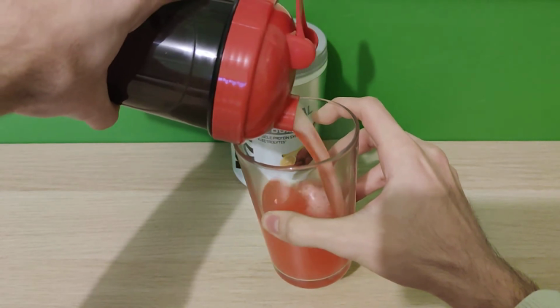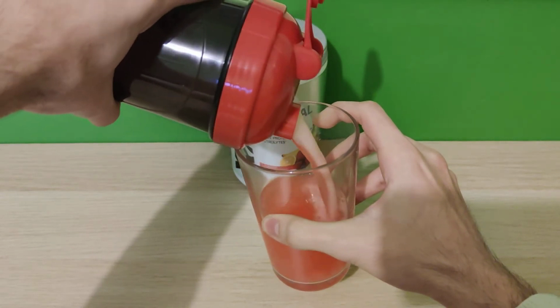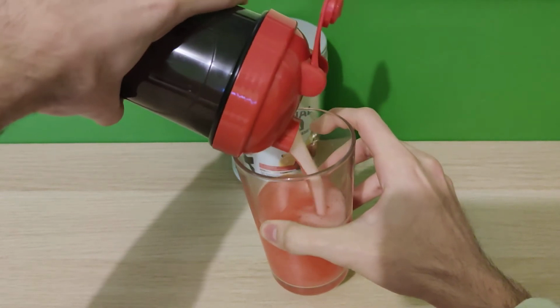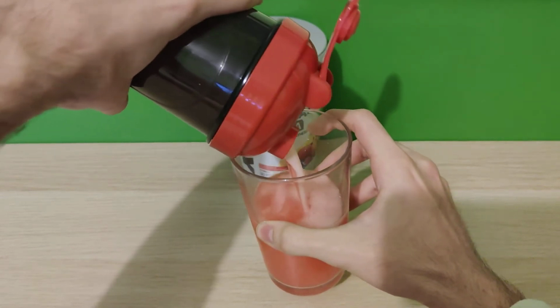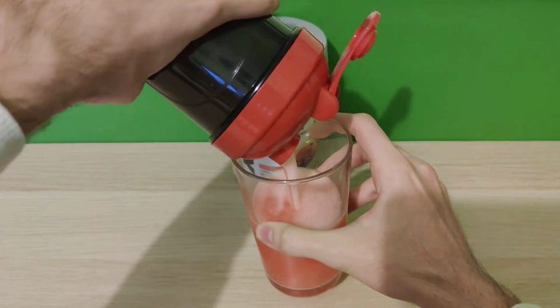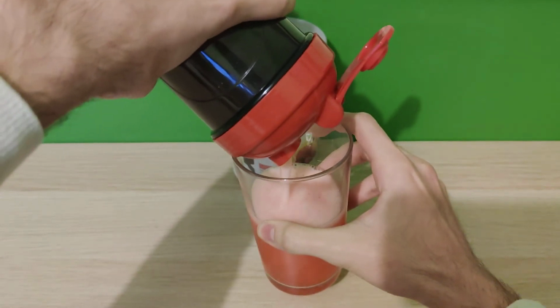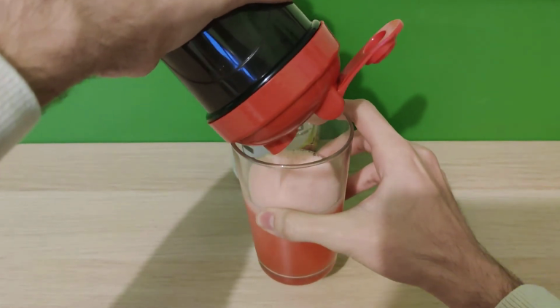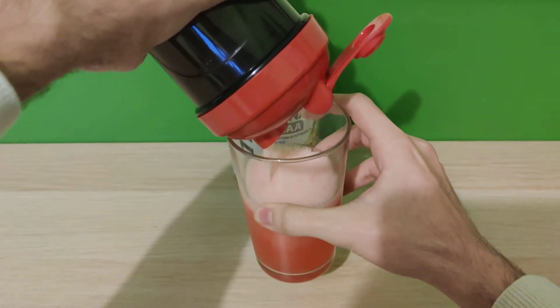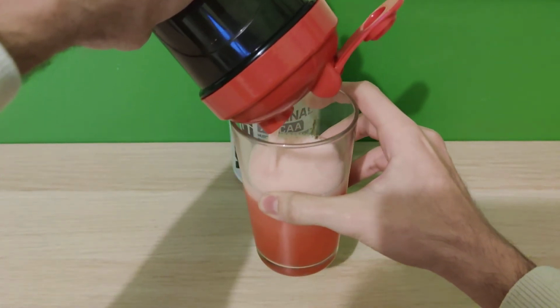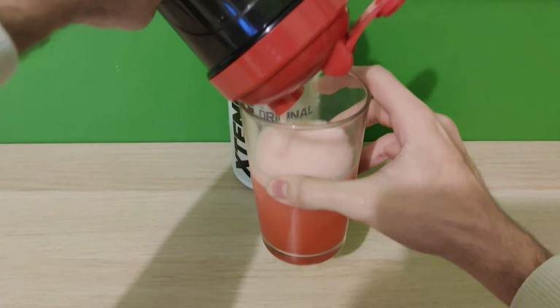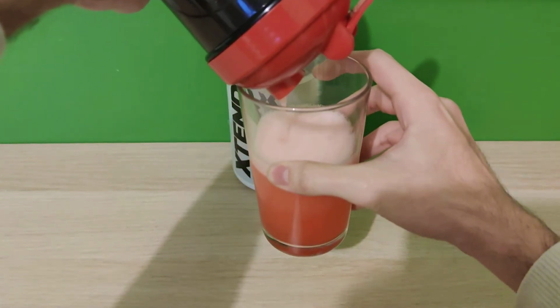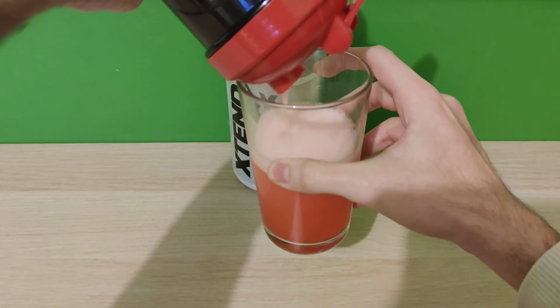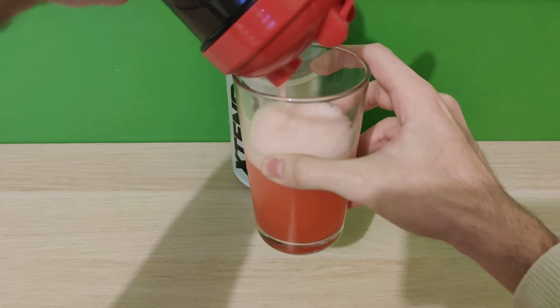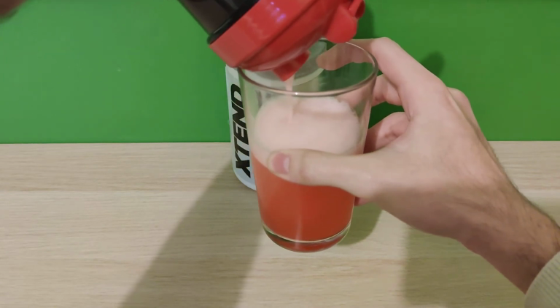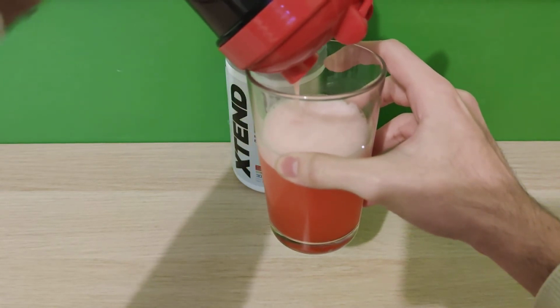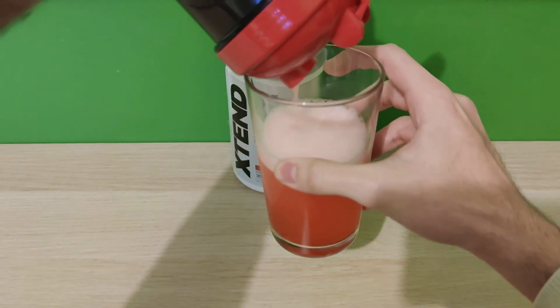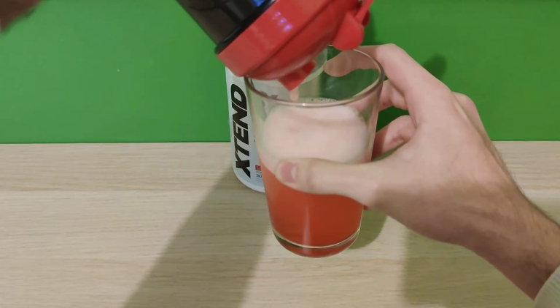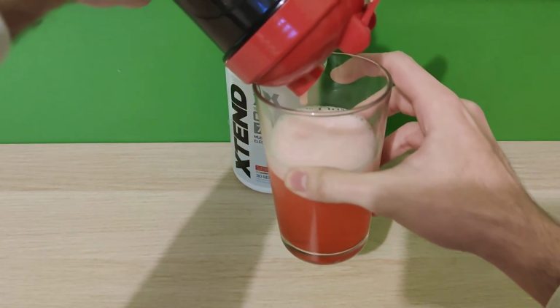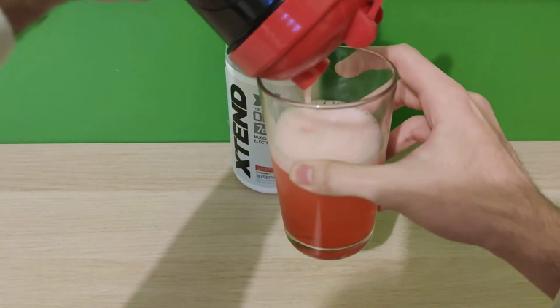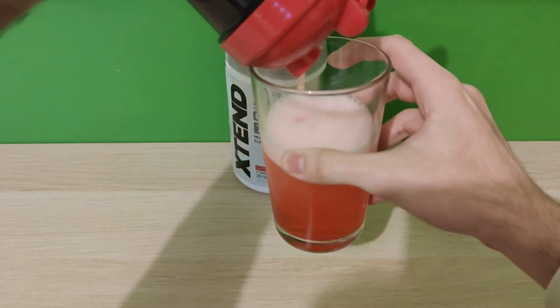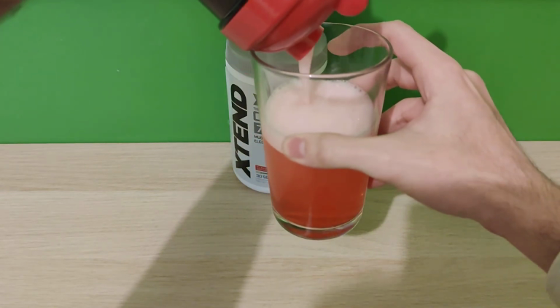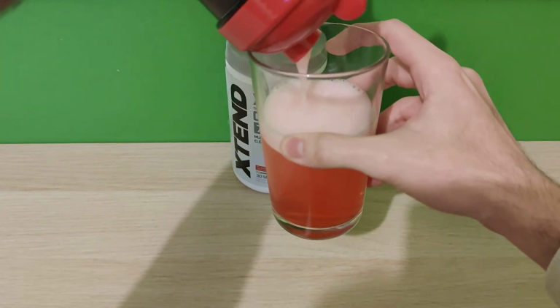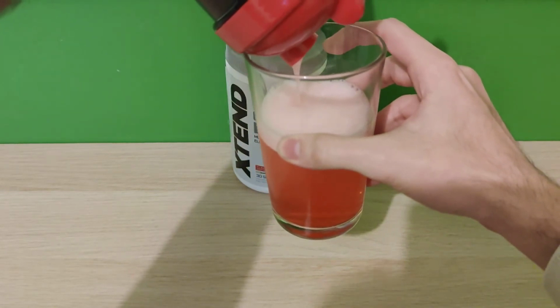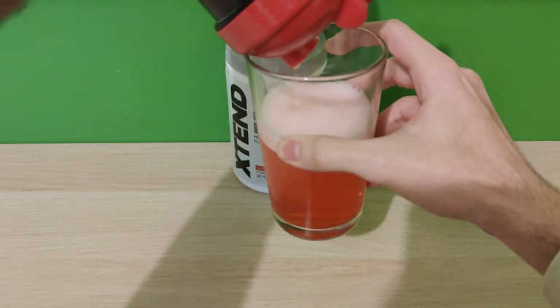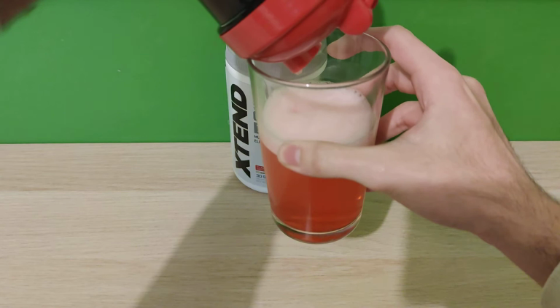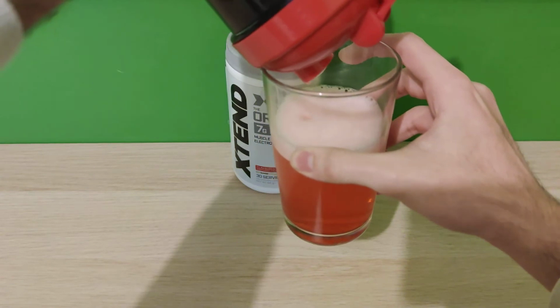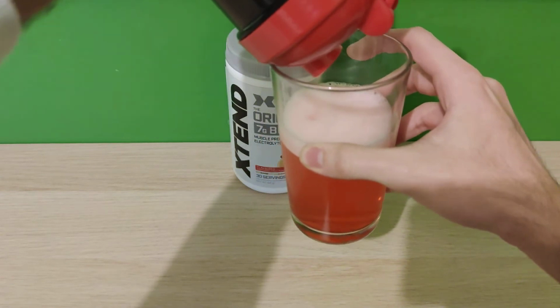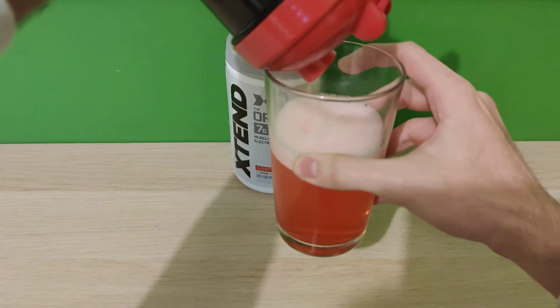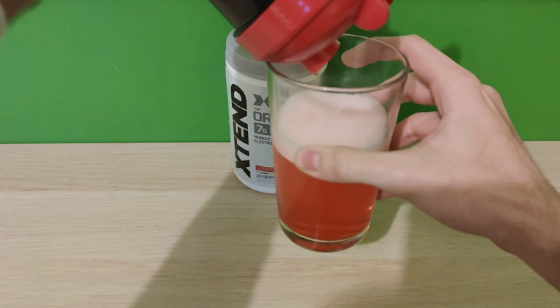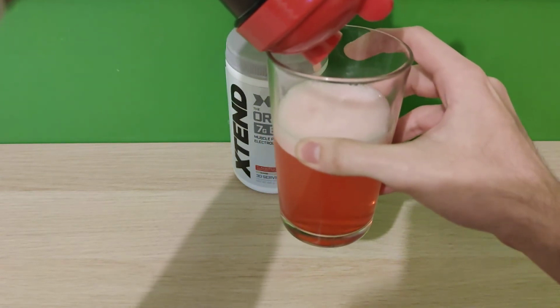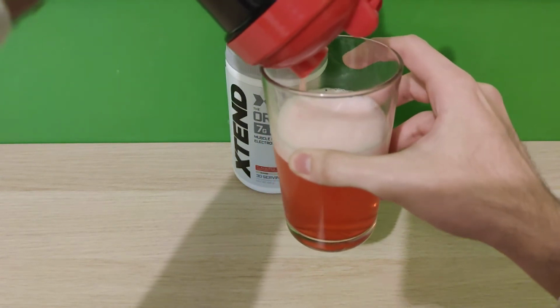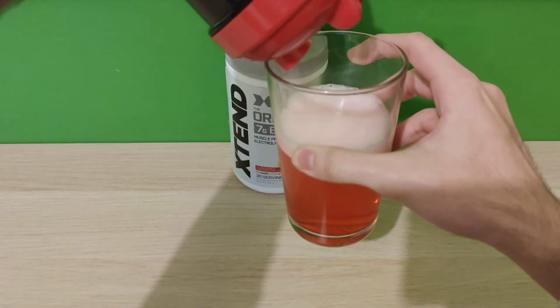Nice red color. It looks a bit red on camera but it's really pink and red — kind of a really deep pink.